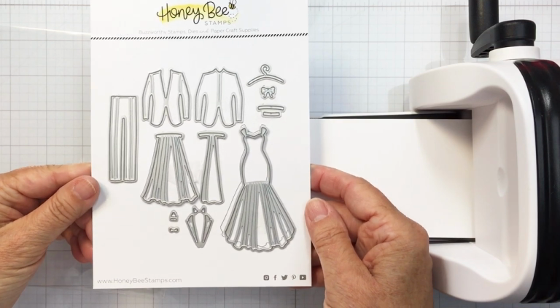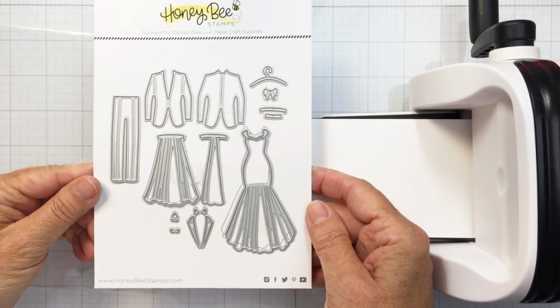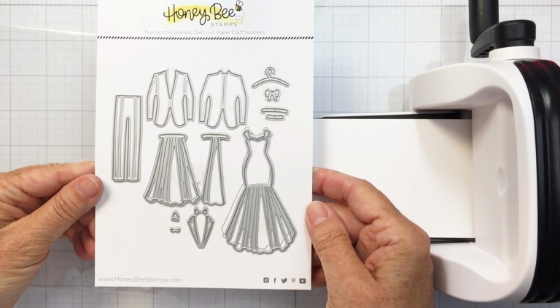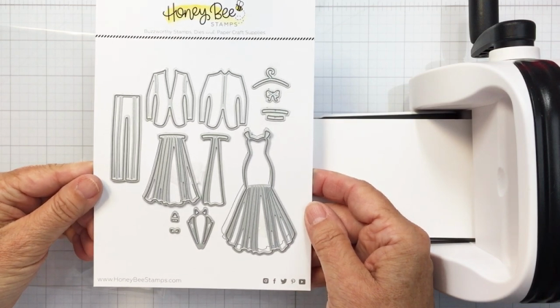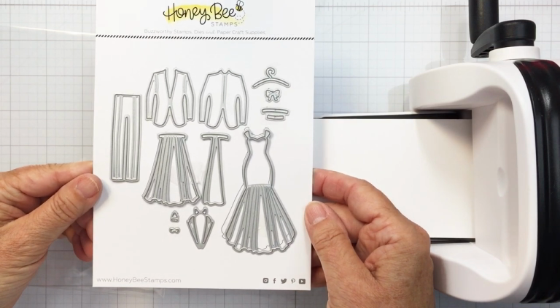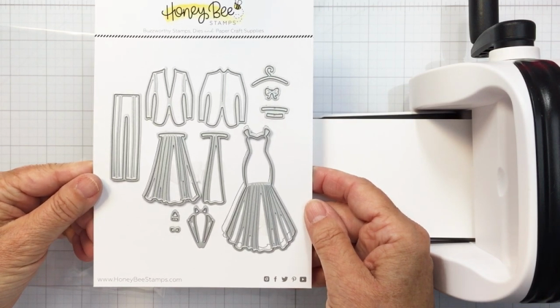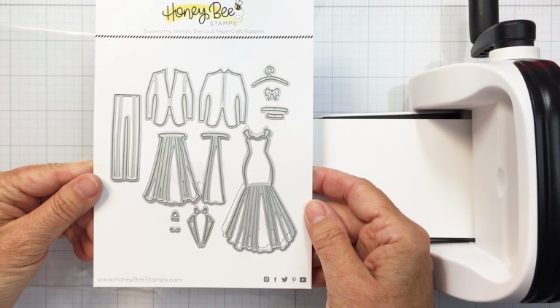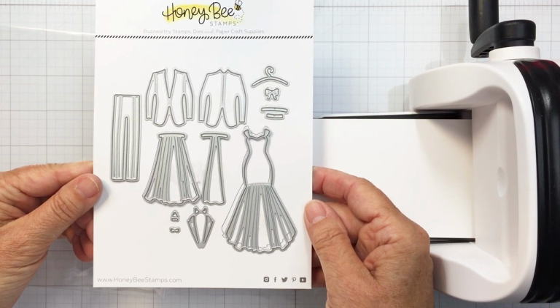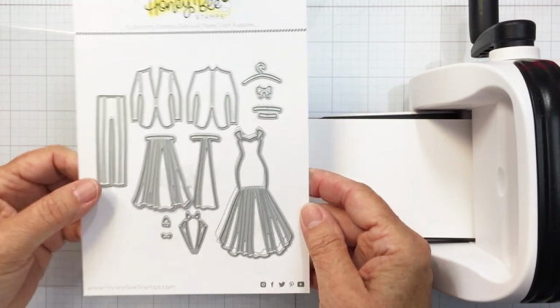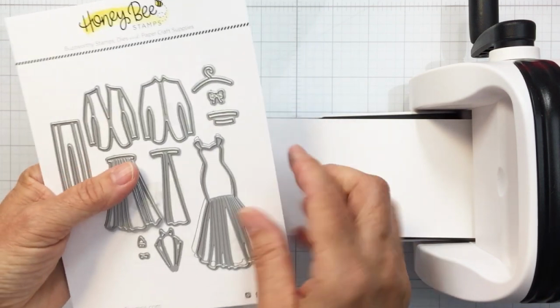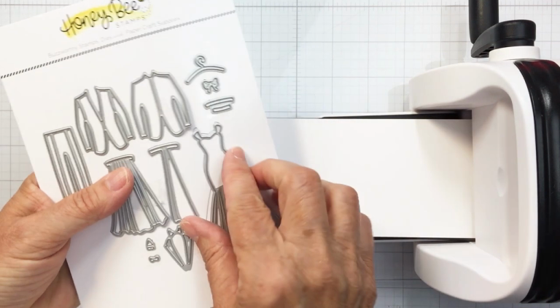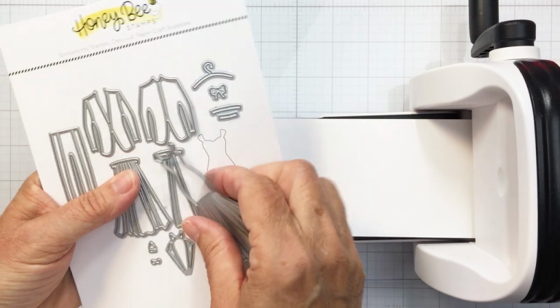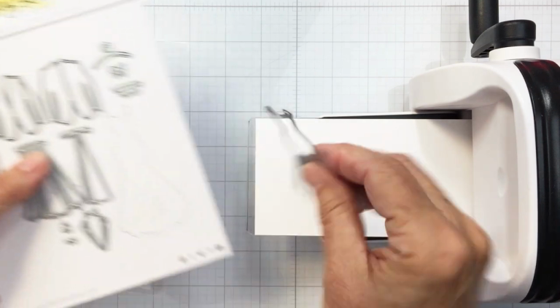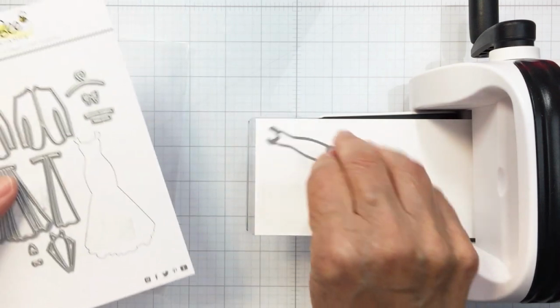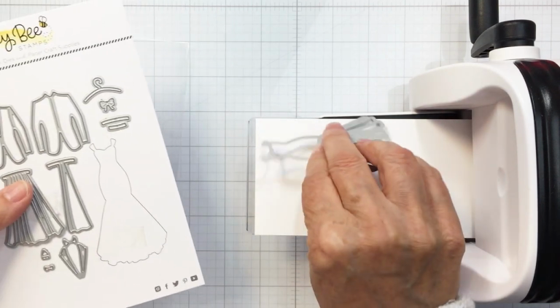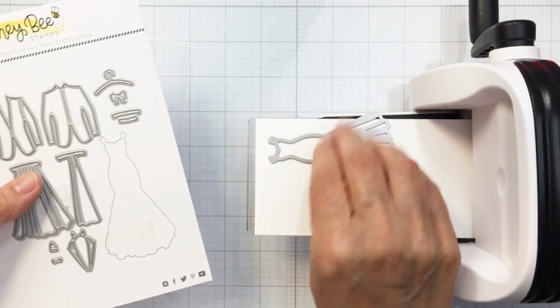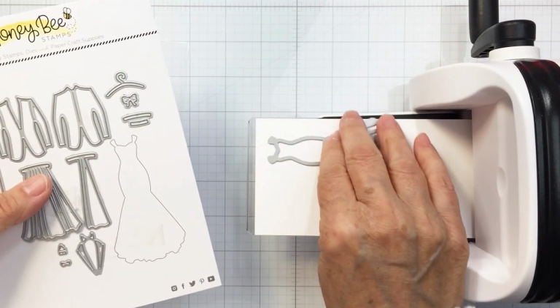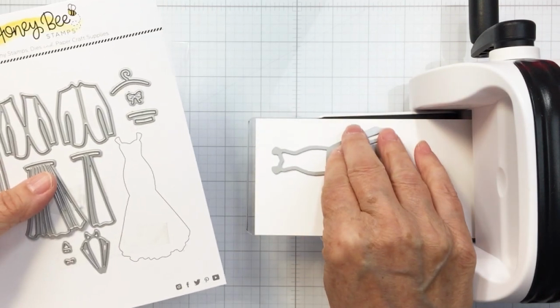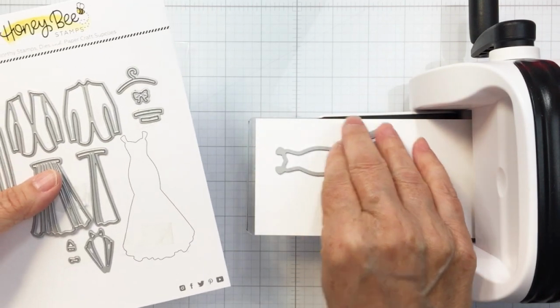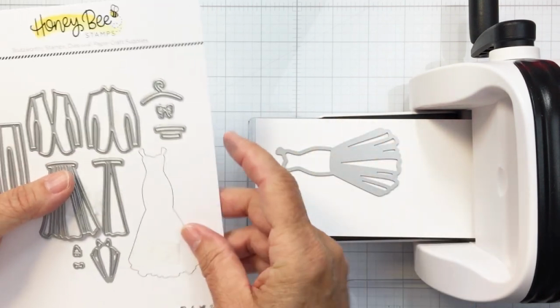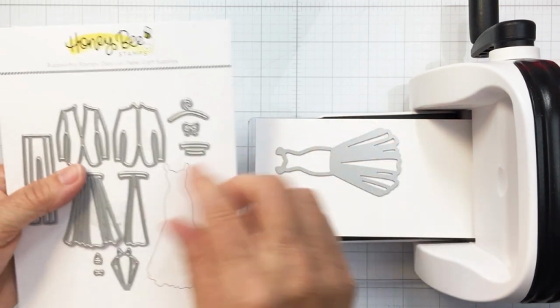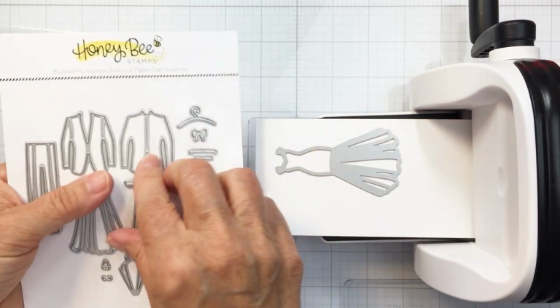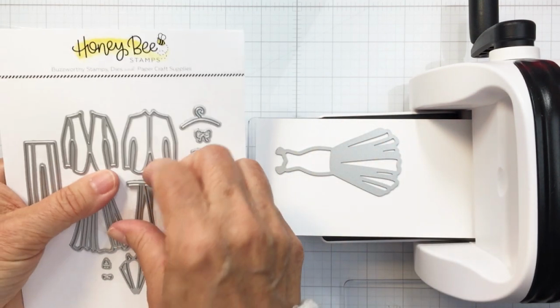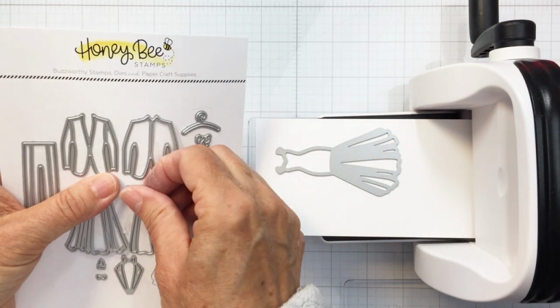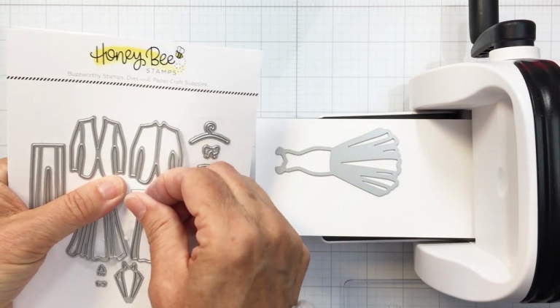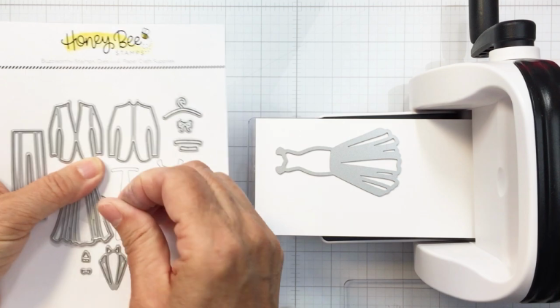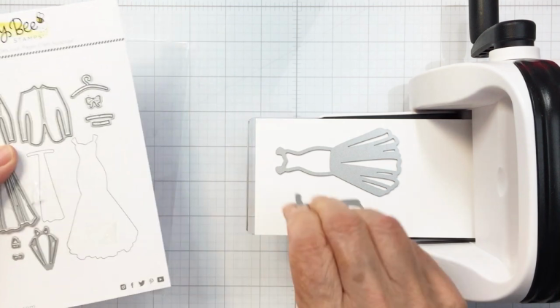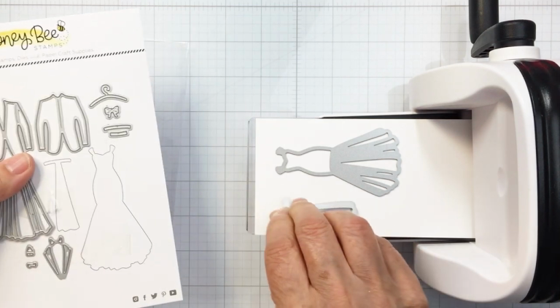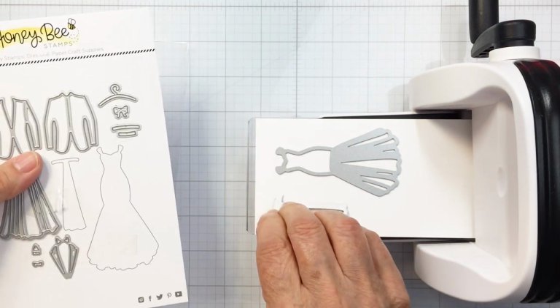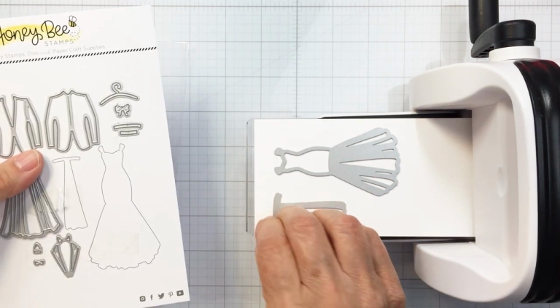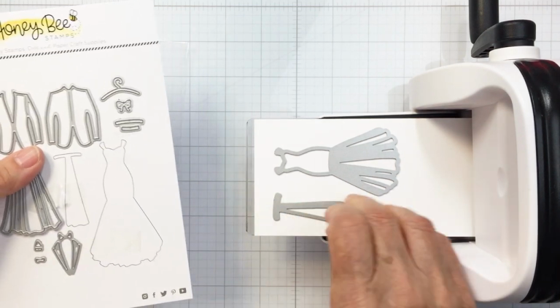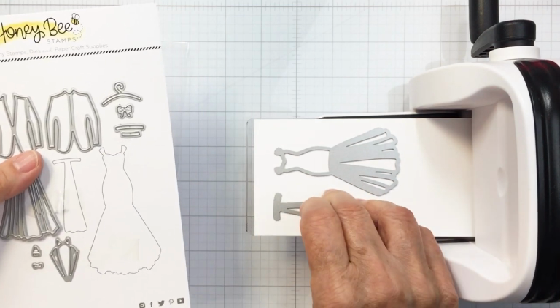Now this is the Tie the Knot die set — a genius set. I love this so much. It is so cool and I've never seen anything like it. I think it's really original and neat.